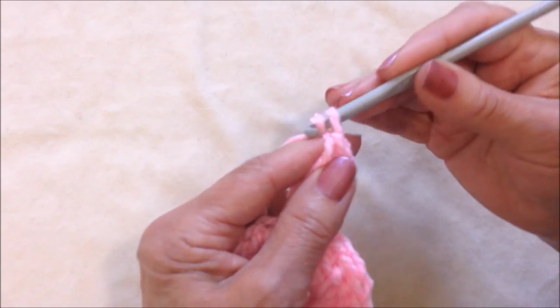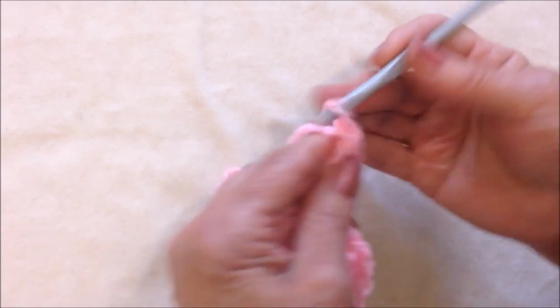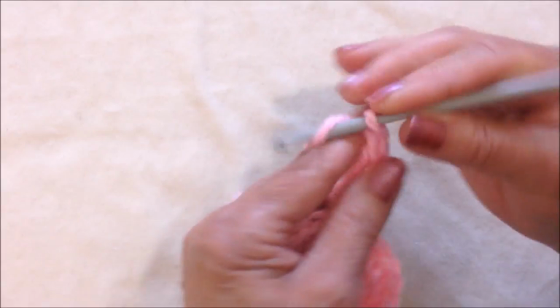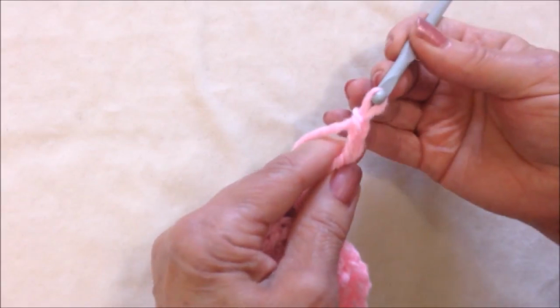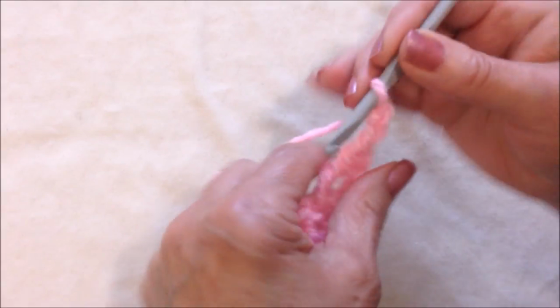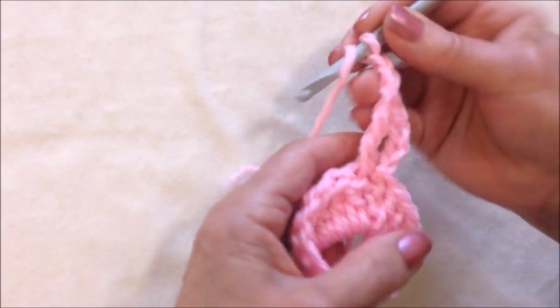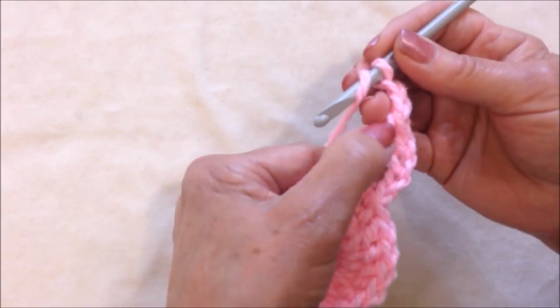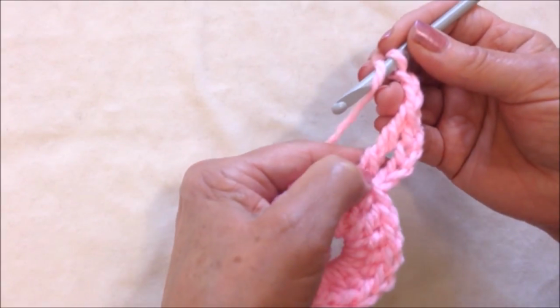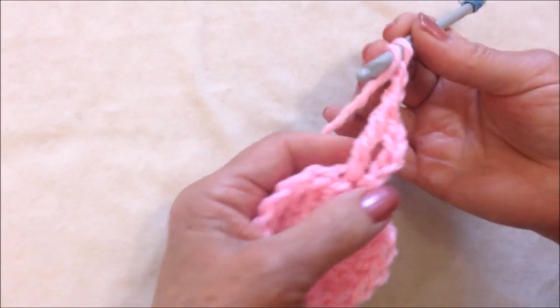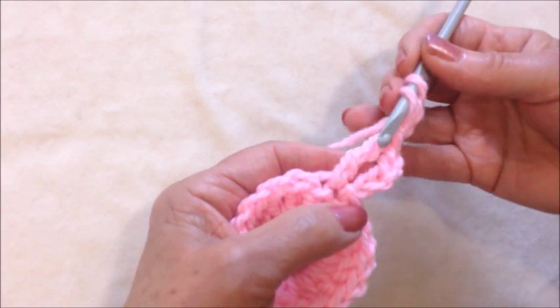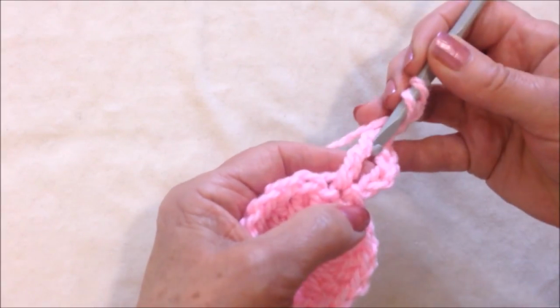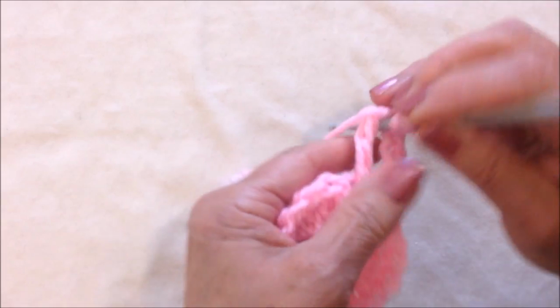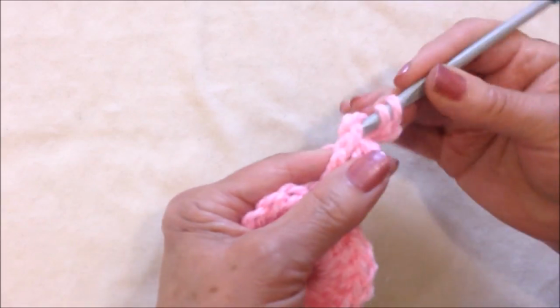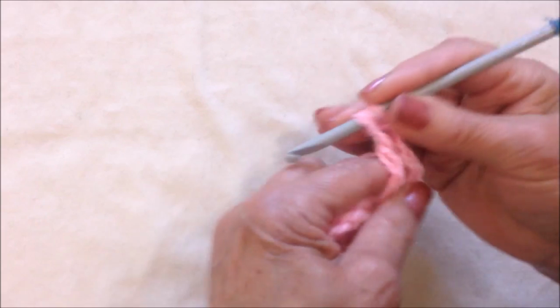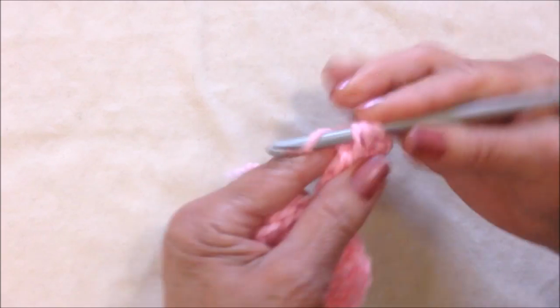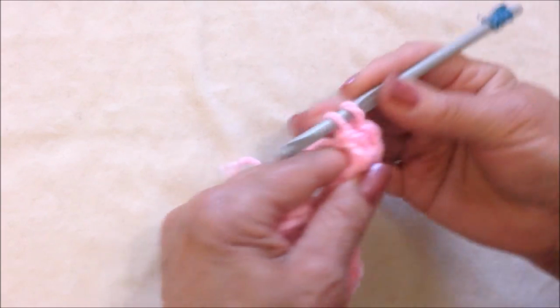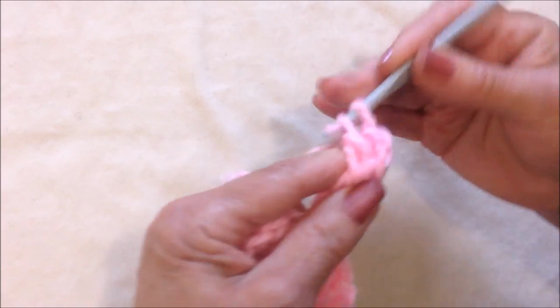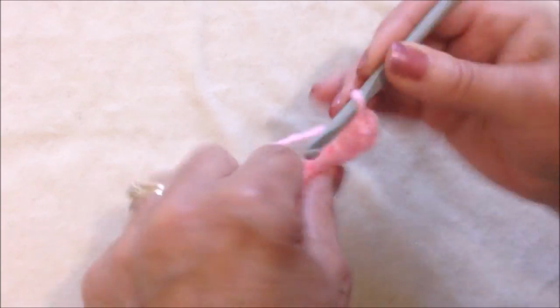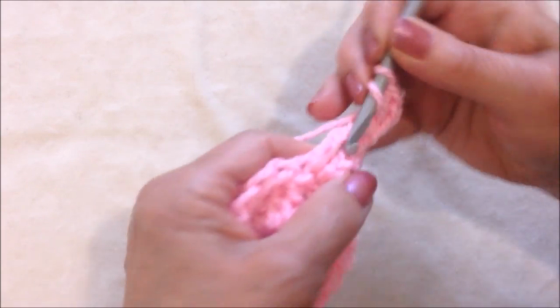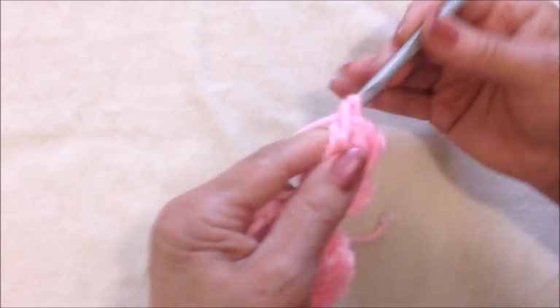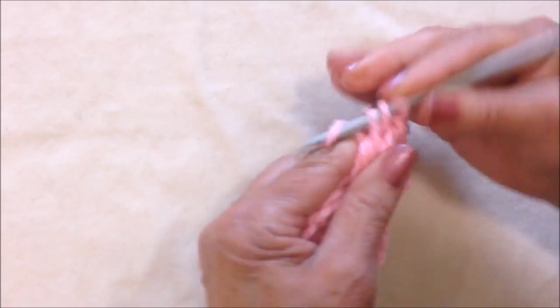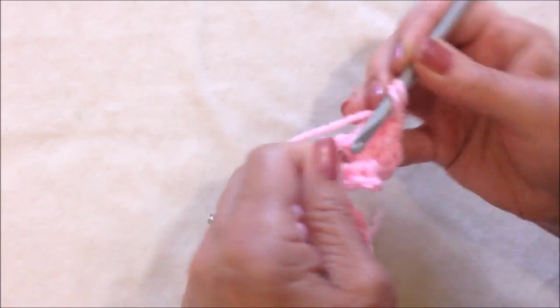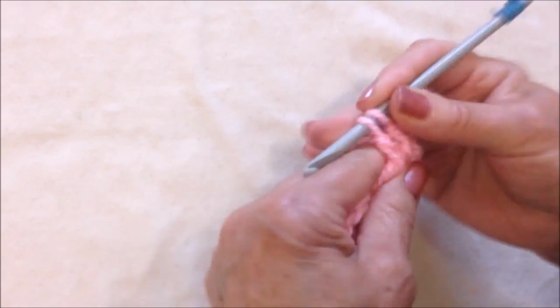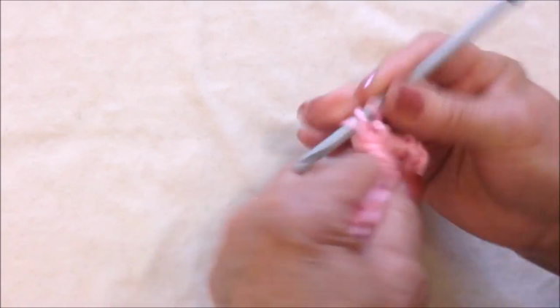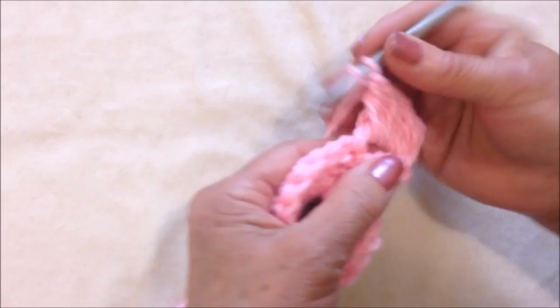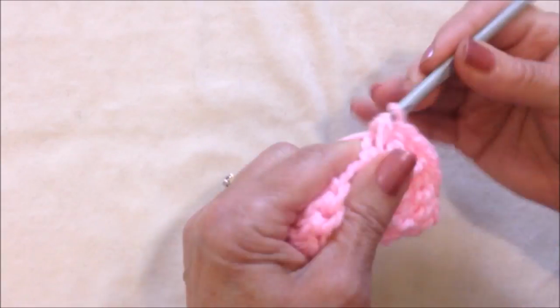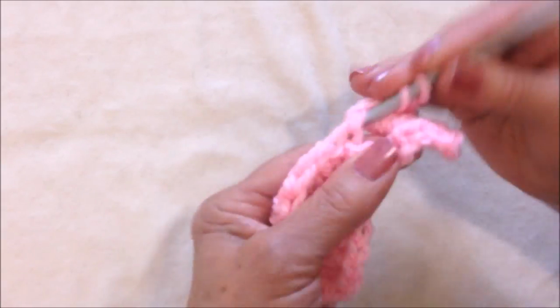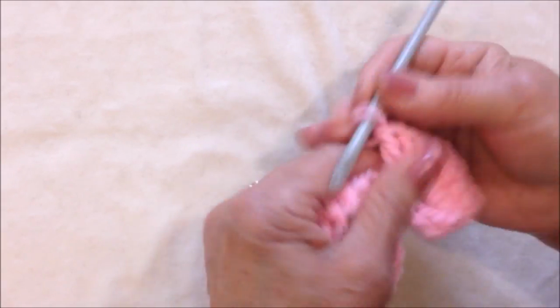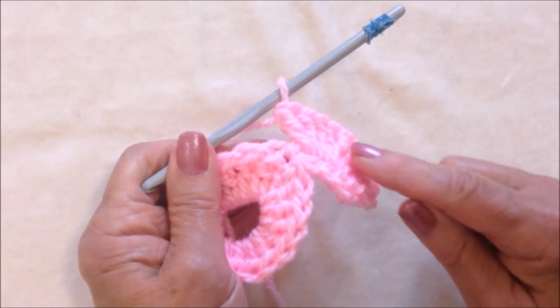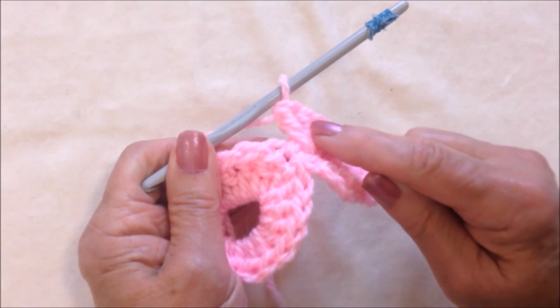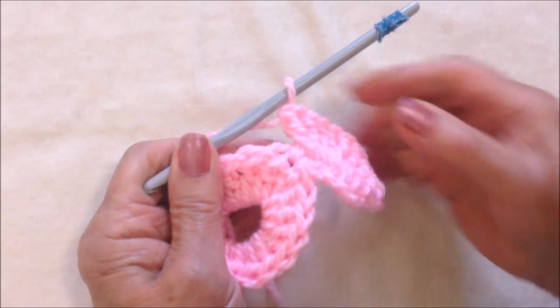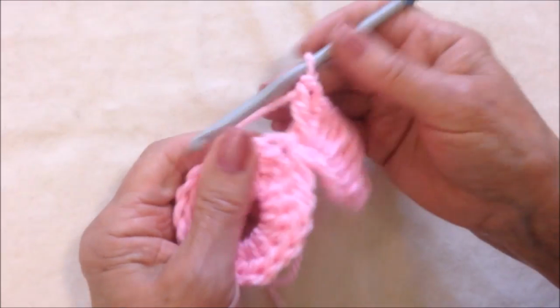Chain 2. Make 8 double crochet in this side of the circle. I have made my 8 double crochet.